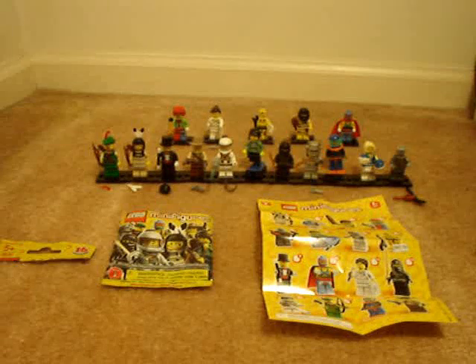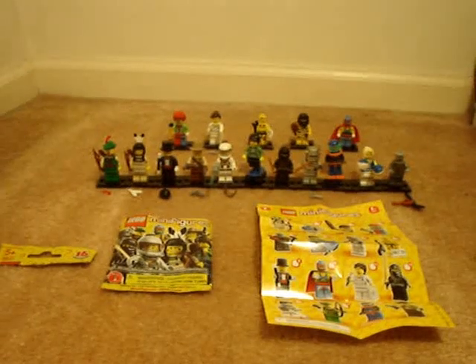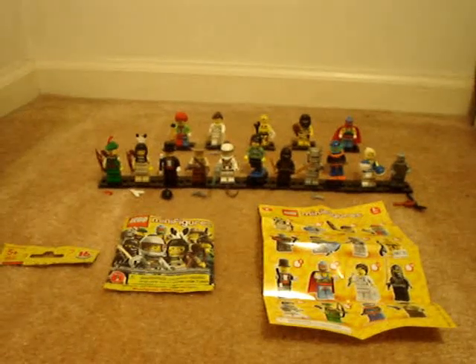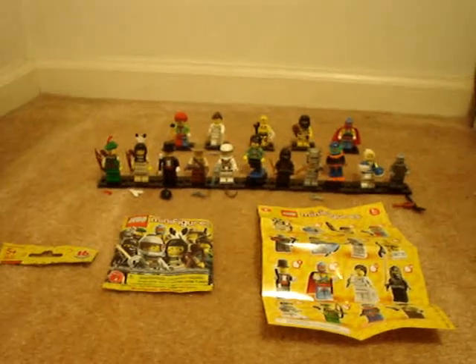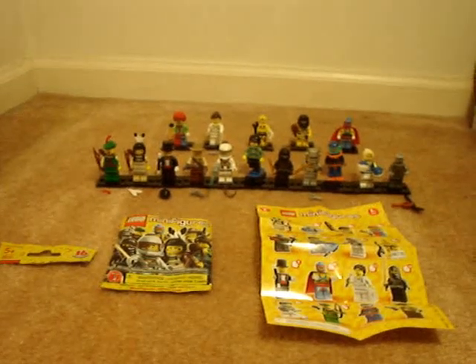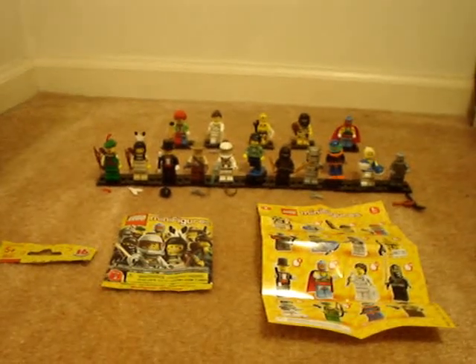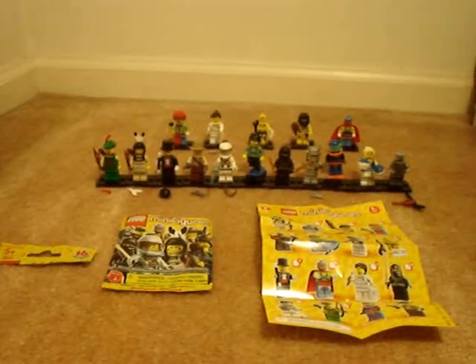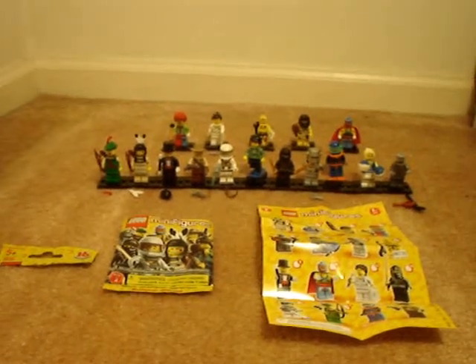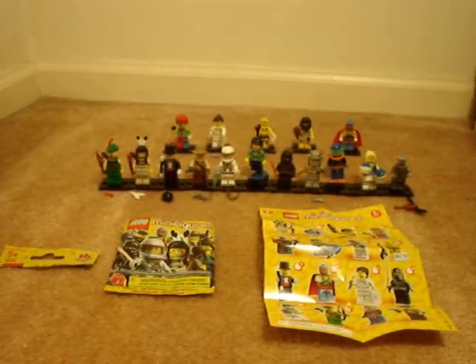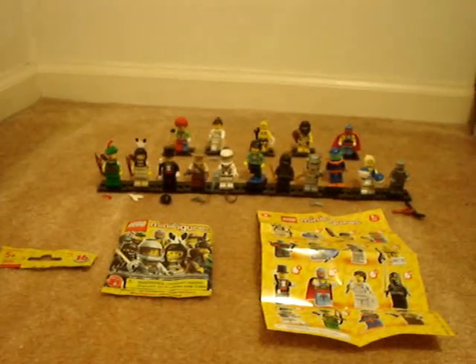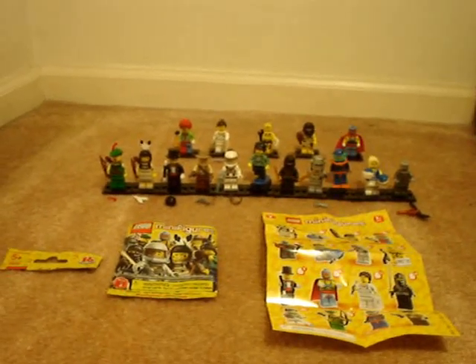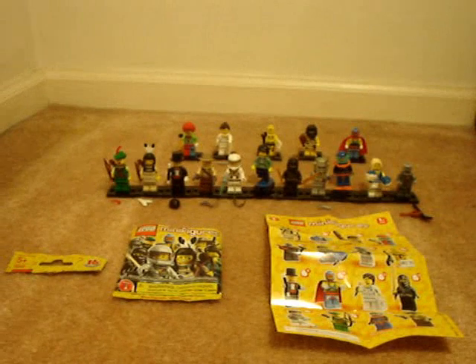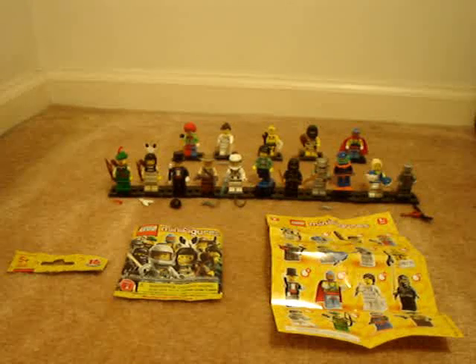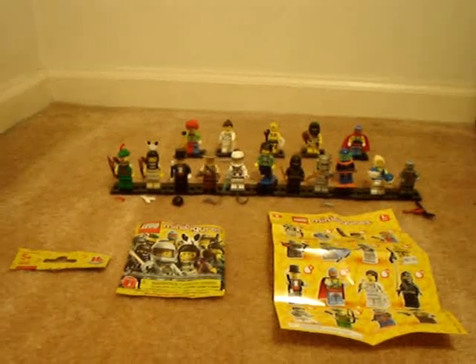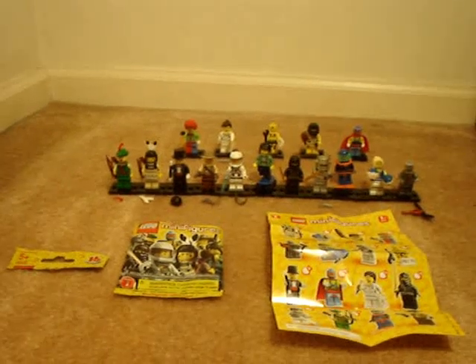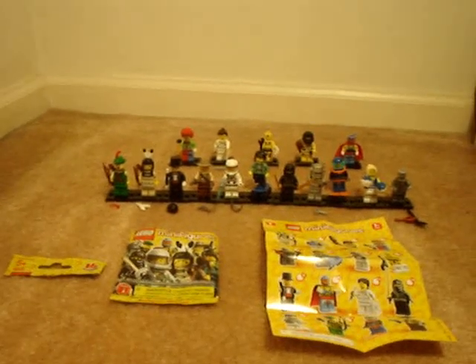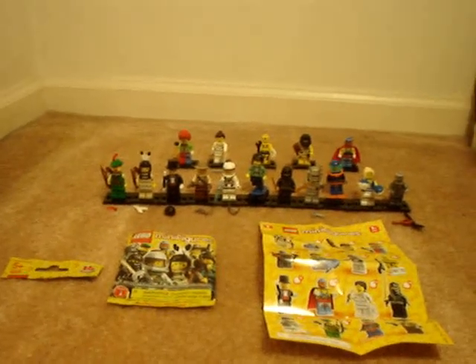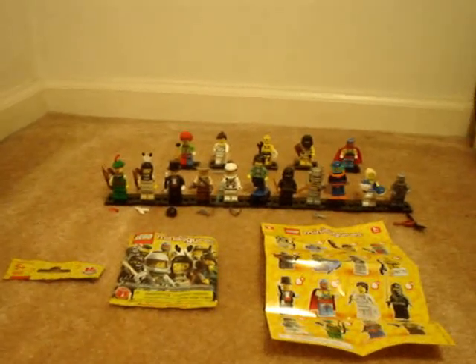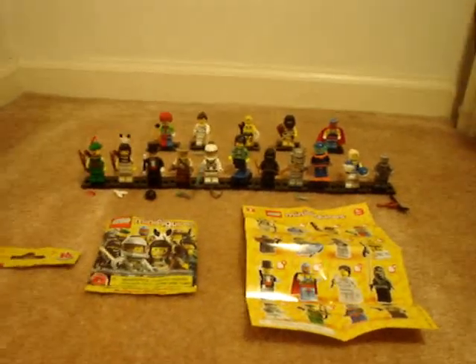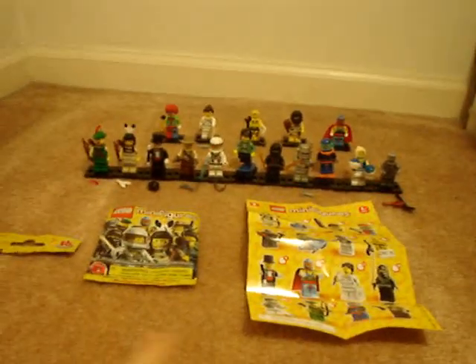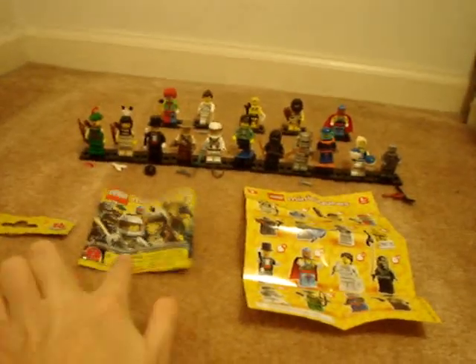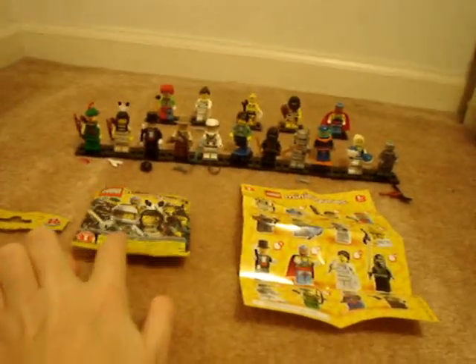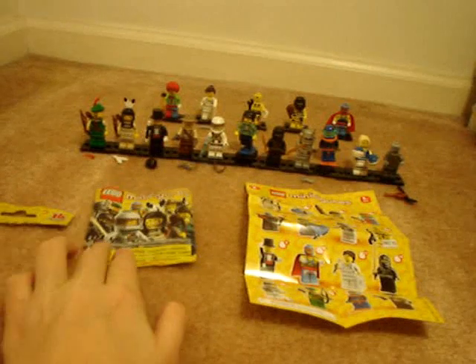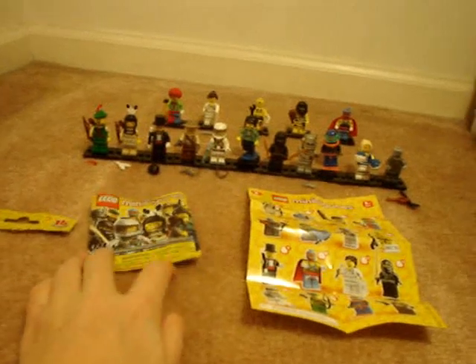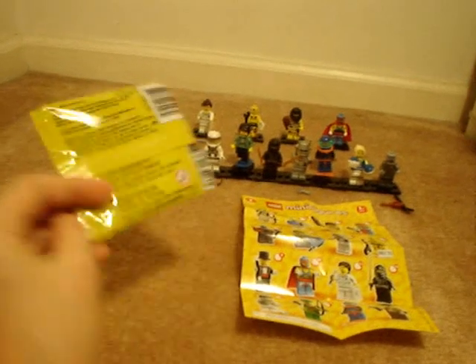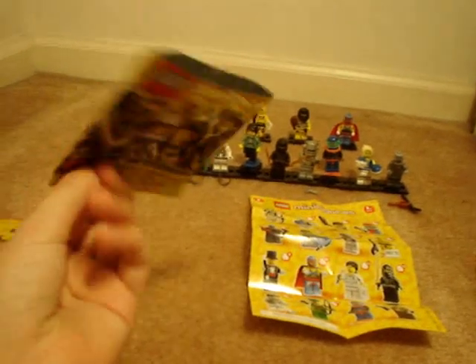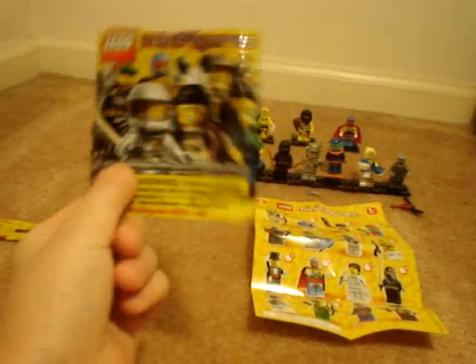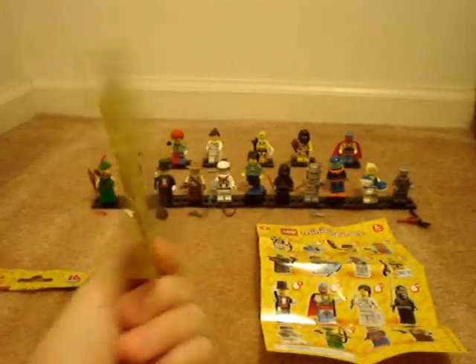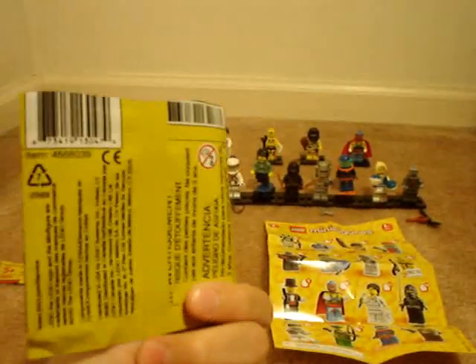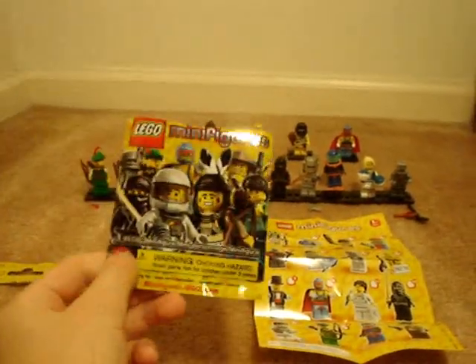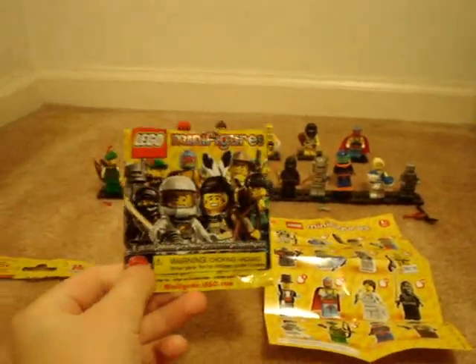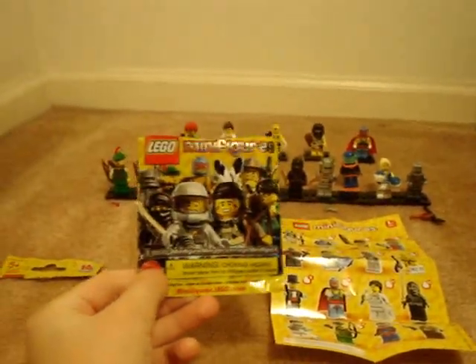Hello, it's Nitro99 again, and I'll be doing a review on the complete Series 1 of Lego's collectible minifigures. They cost $2 a piece and they come in a random bag. The whole minifigure is in the bag, so you get the entire minifigure.